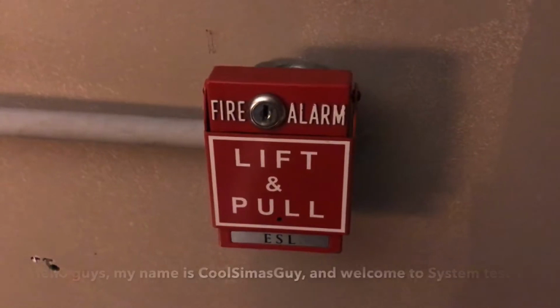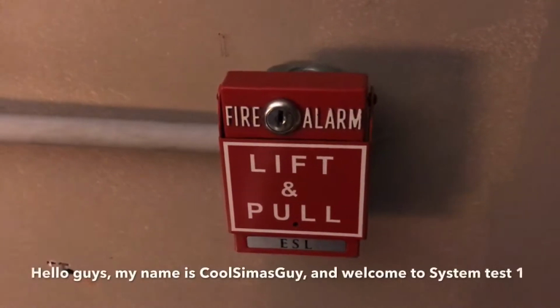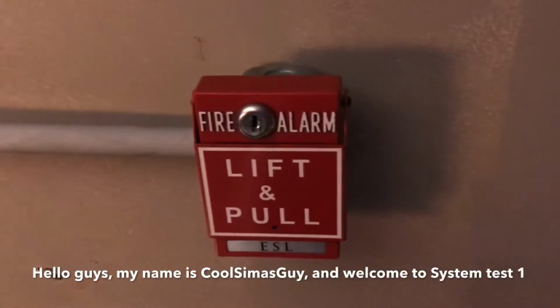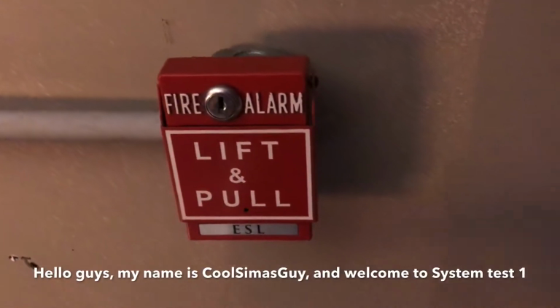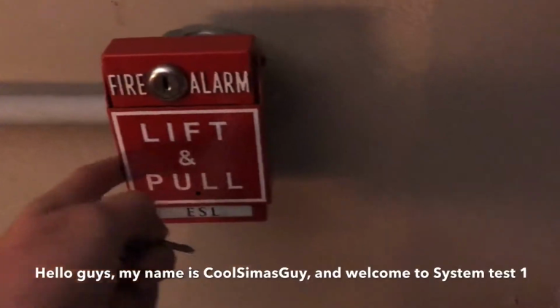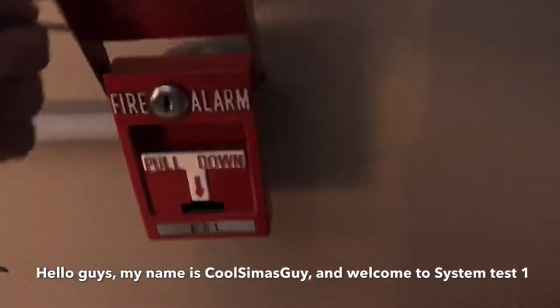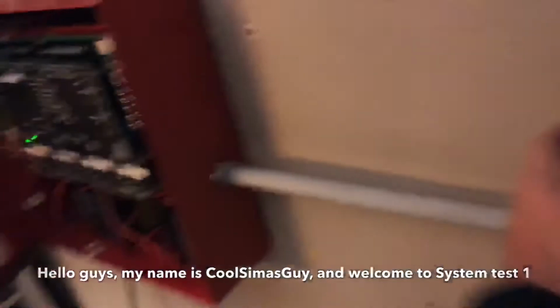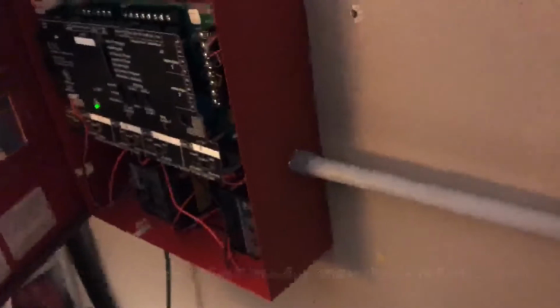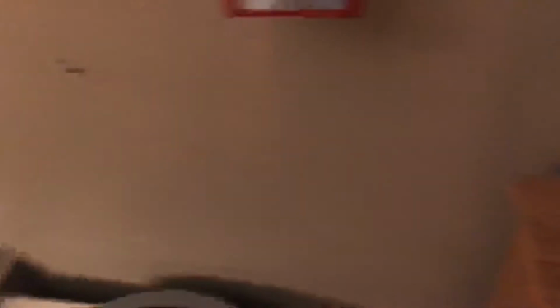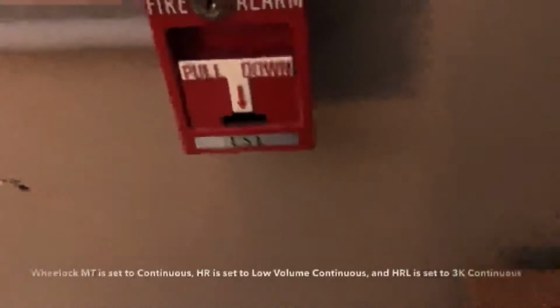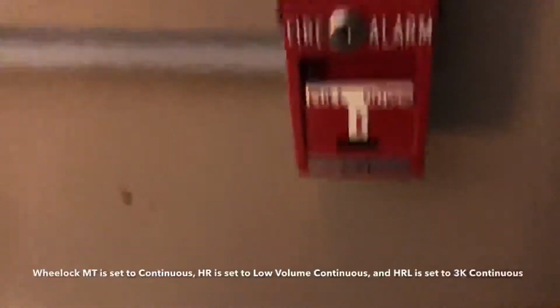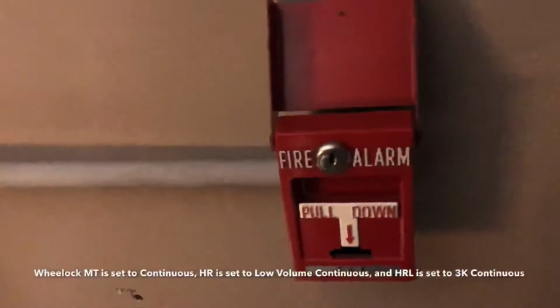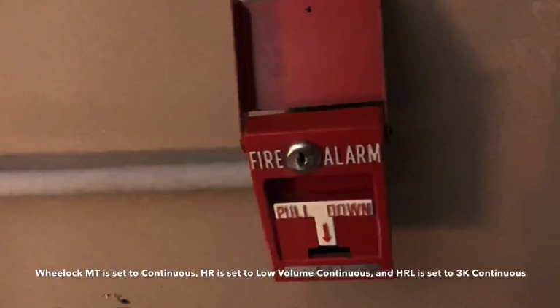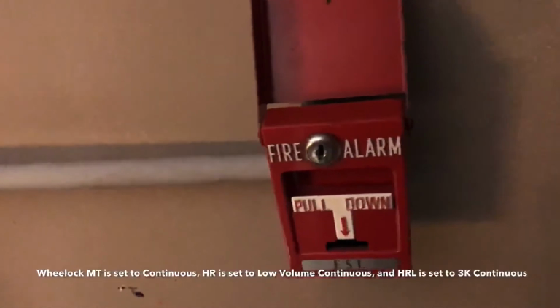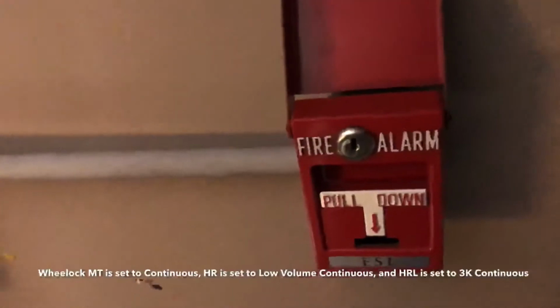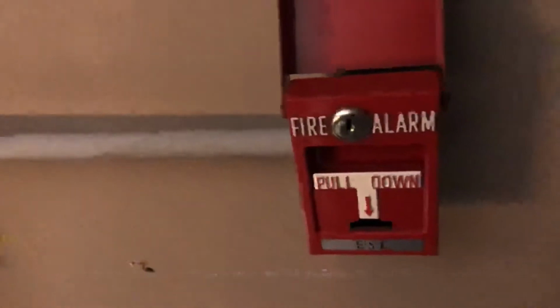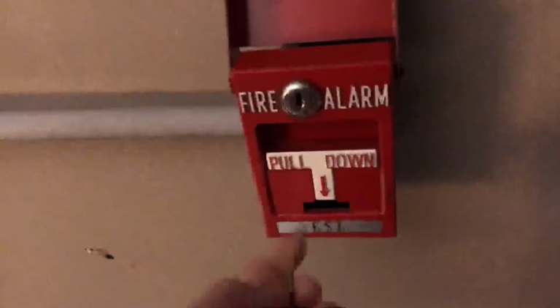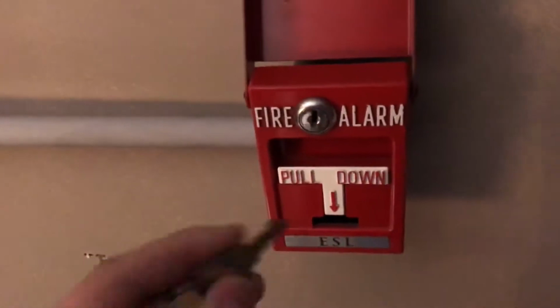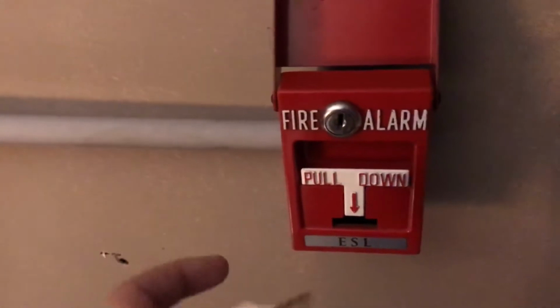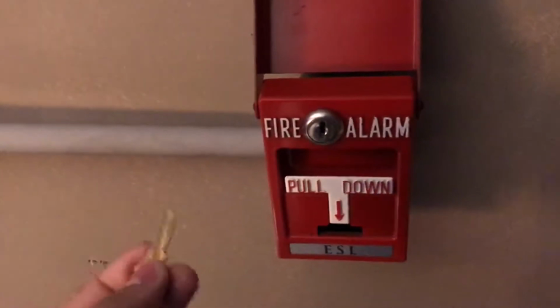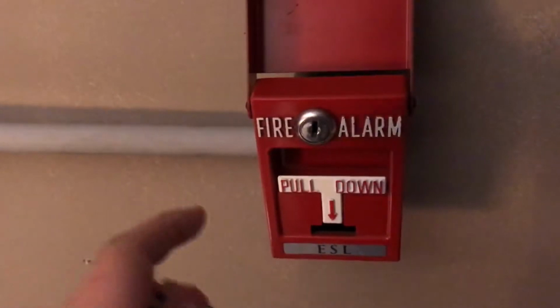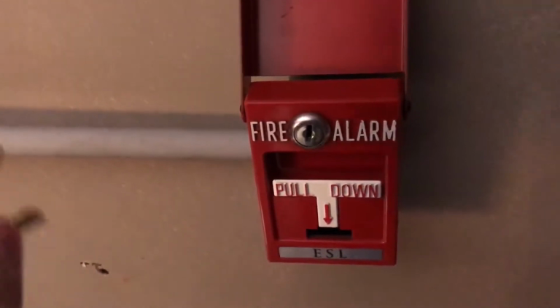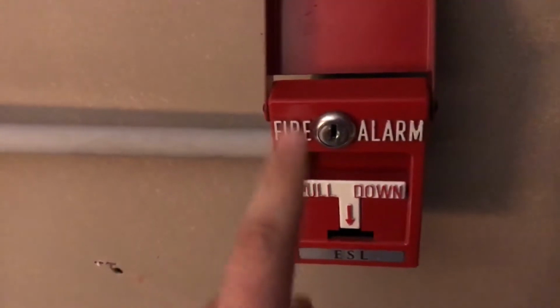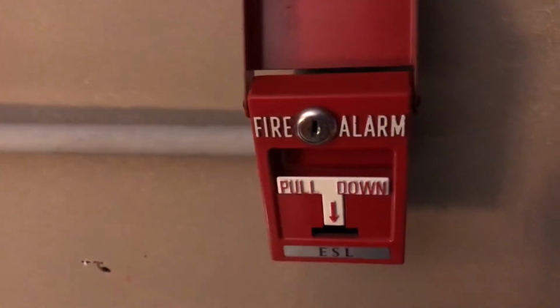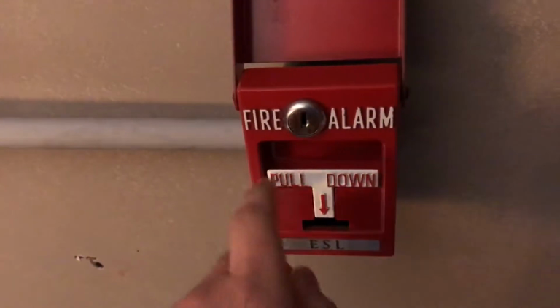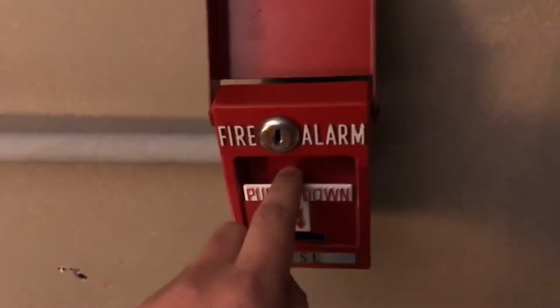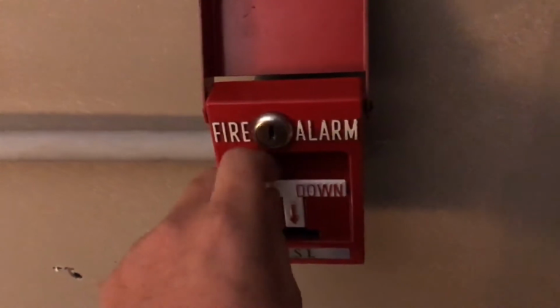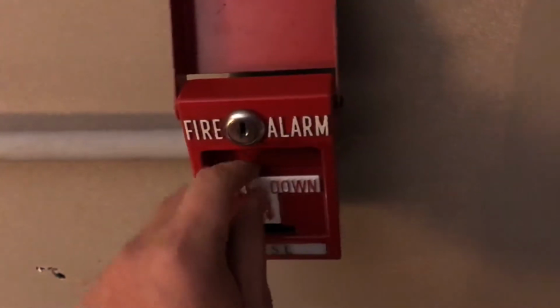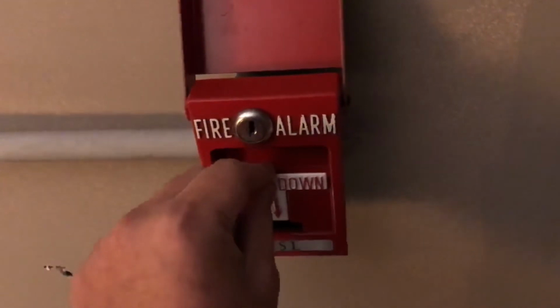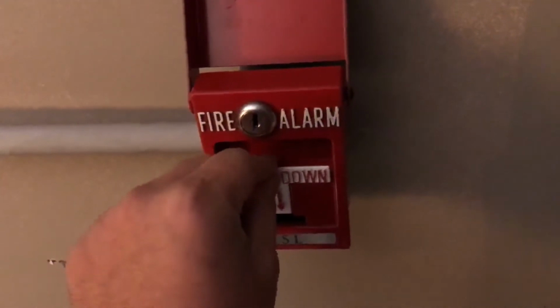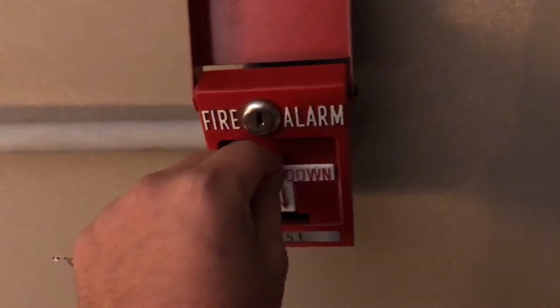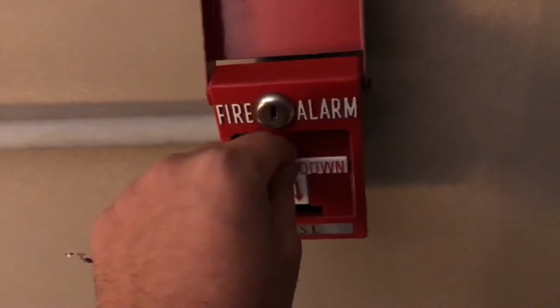Let's go ahead and activate this pull station right here, which is right by the panel. If you have epilepsy, do not watch, and also do not pull any public fire alarms in a building unless there is an actual emergency. So let's go ahead and pull it — in three, two, one.